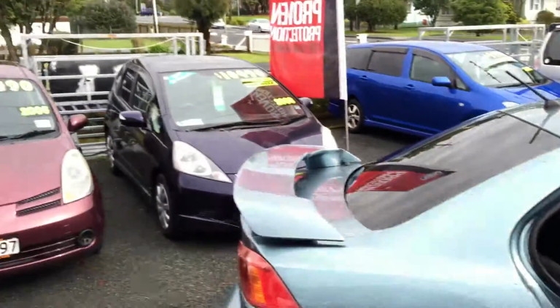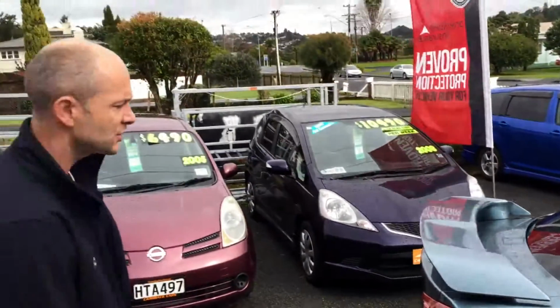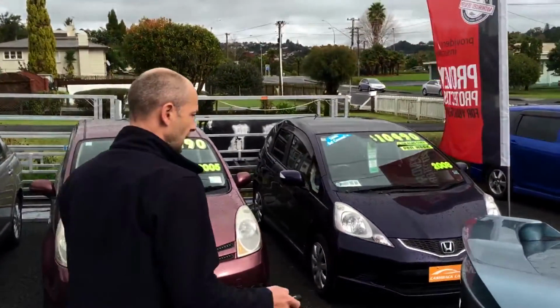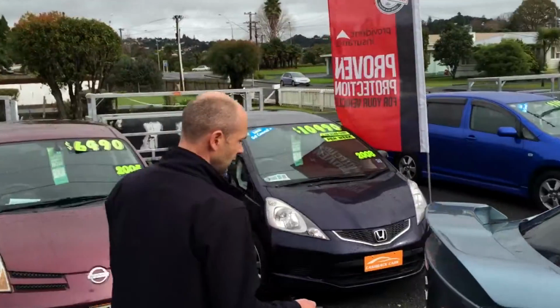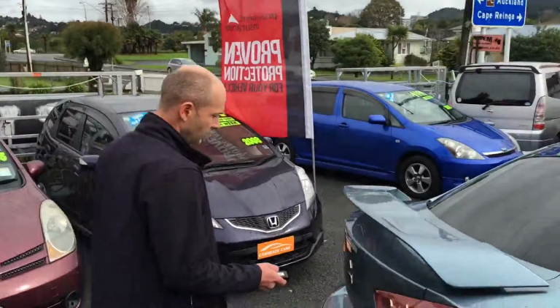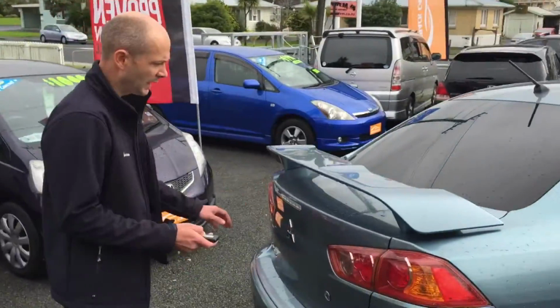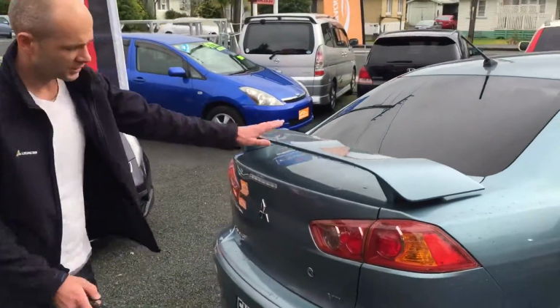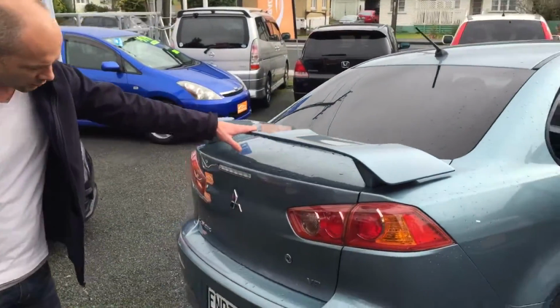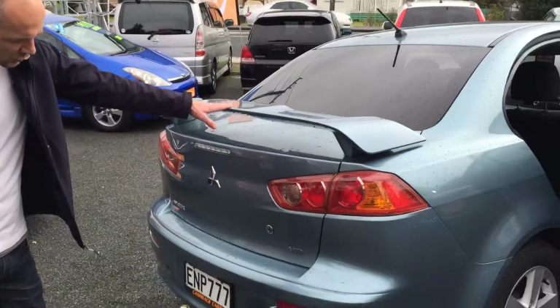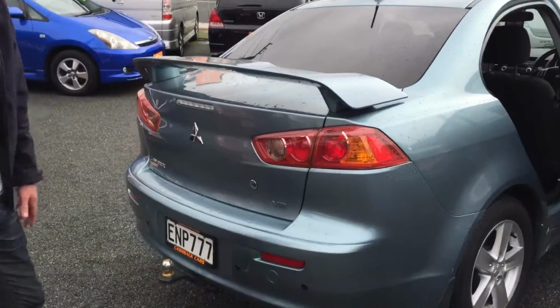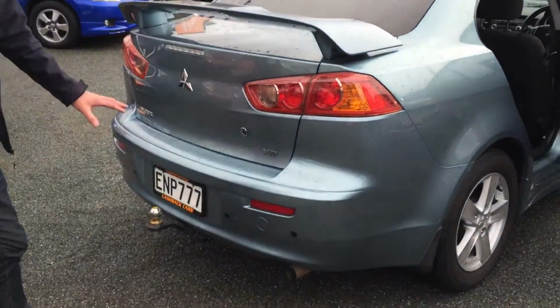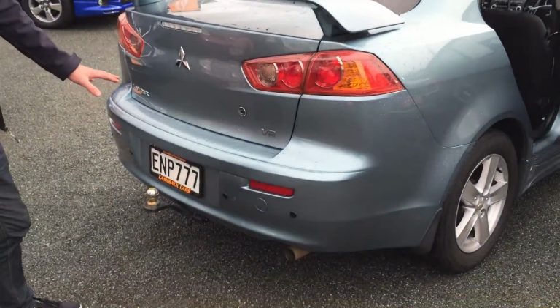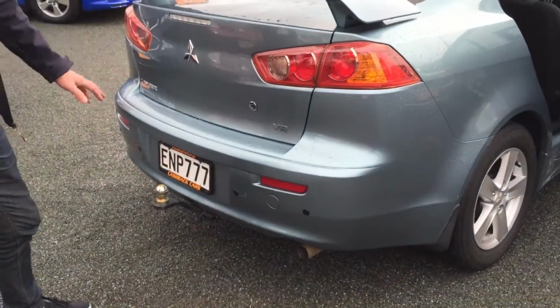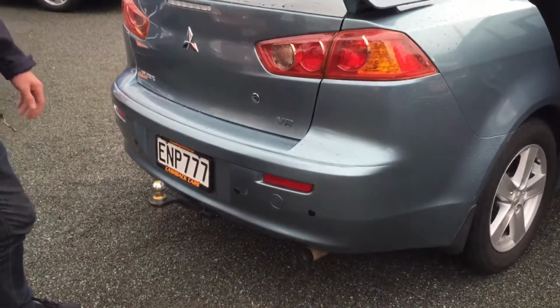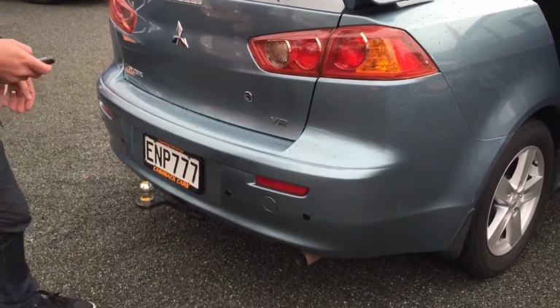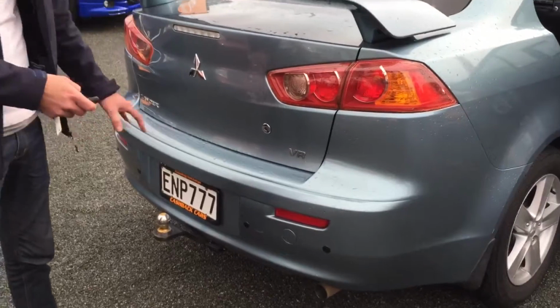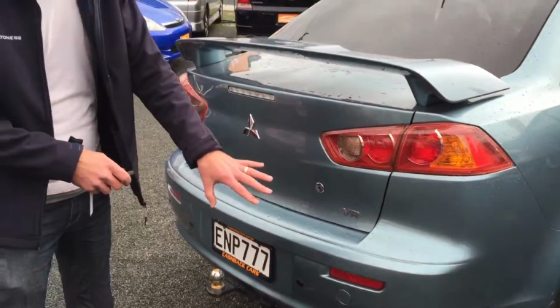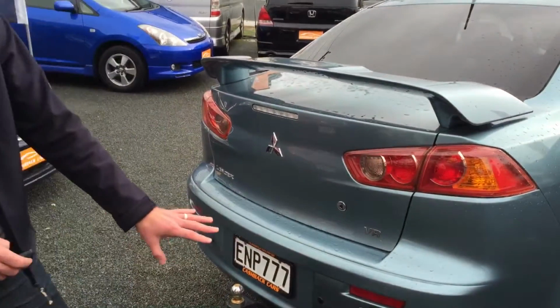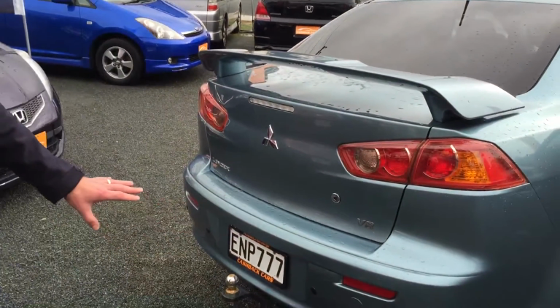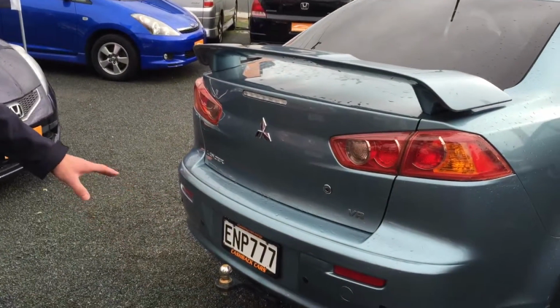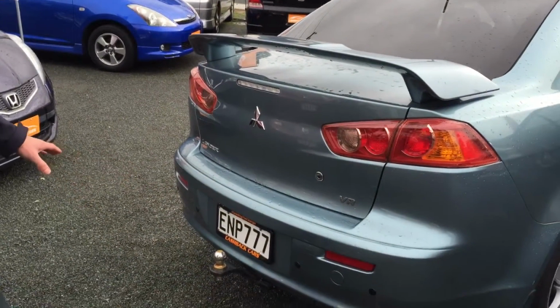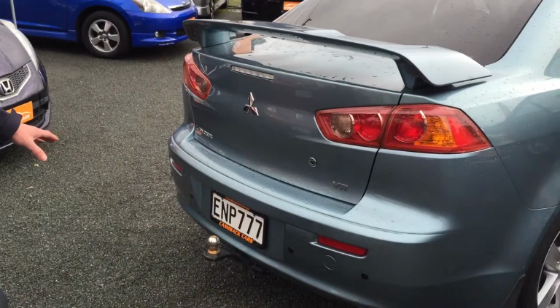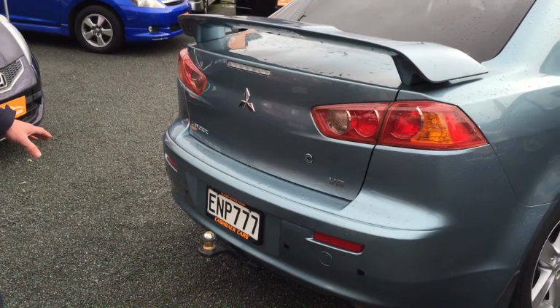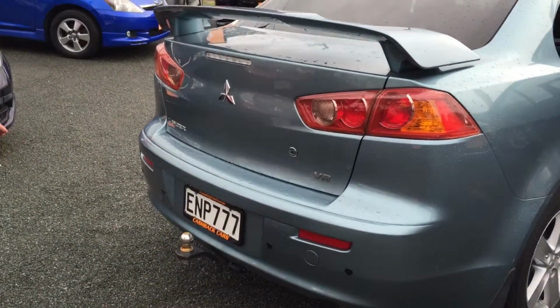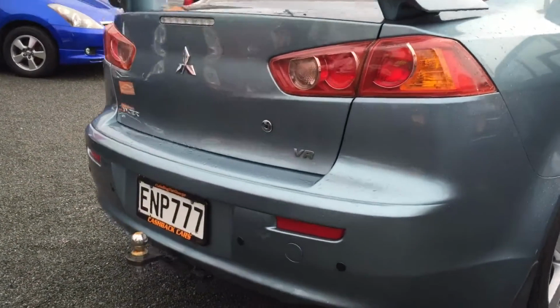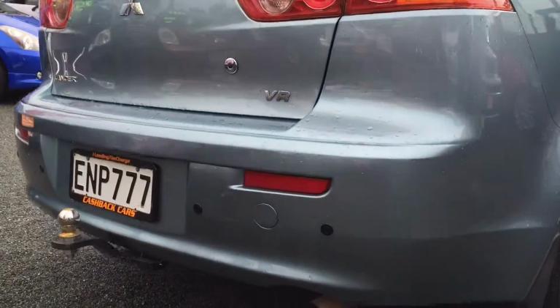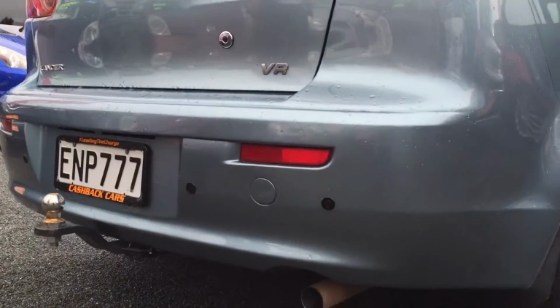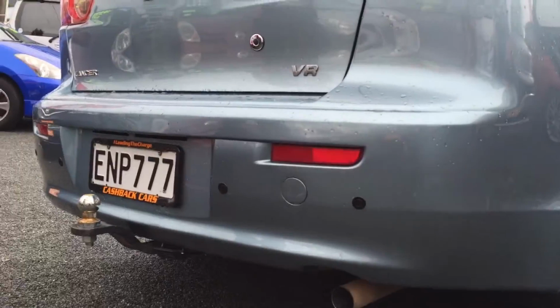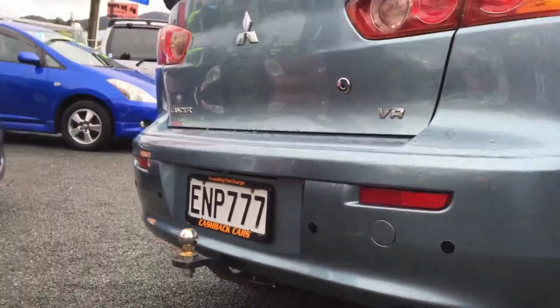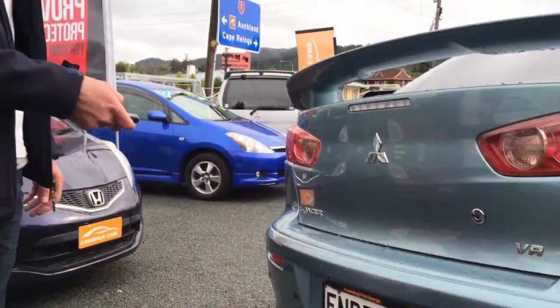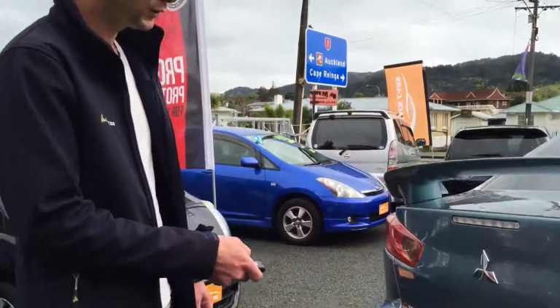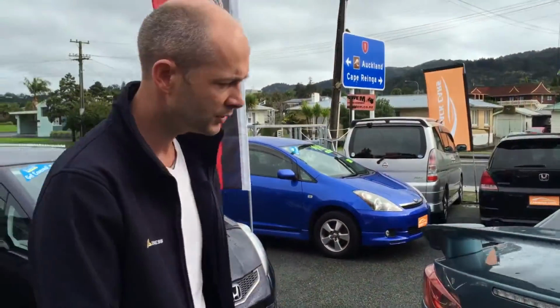This one has a nice boot spoiler and it's got the tow bar already fitted on it. It's got reversing sensors so that whenever you're parking, that's going to let you know that you're getting close to the vehicle behind you.